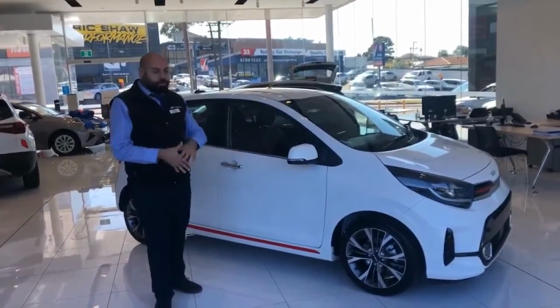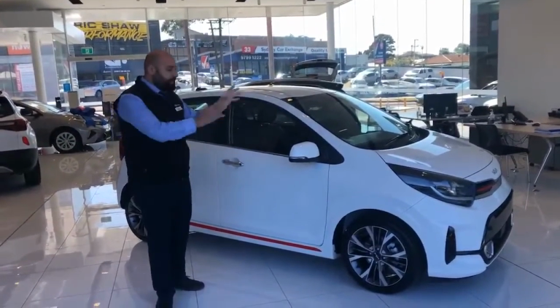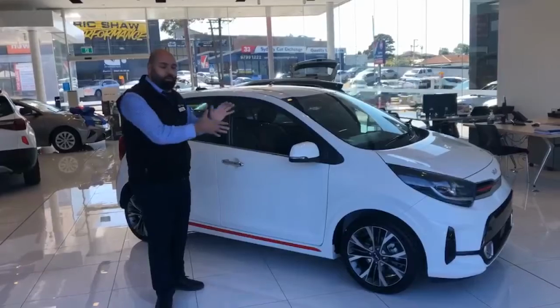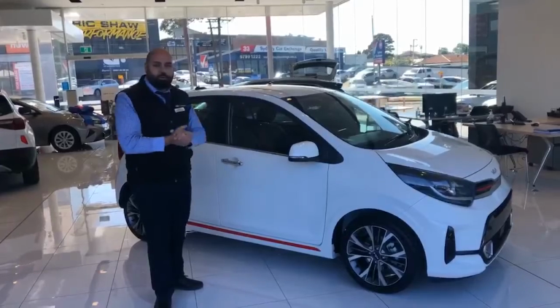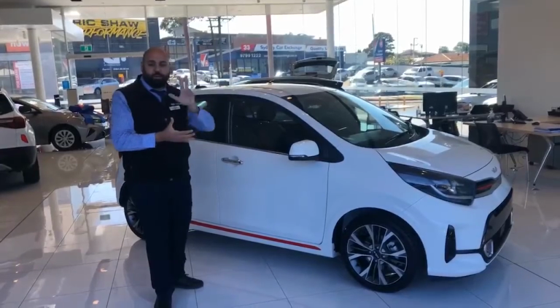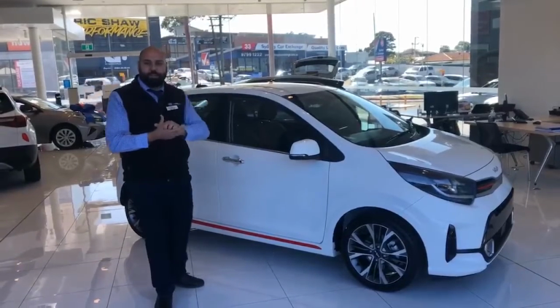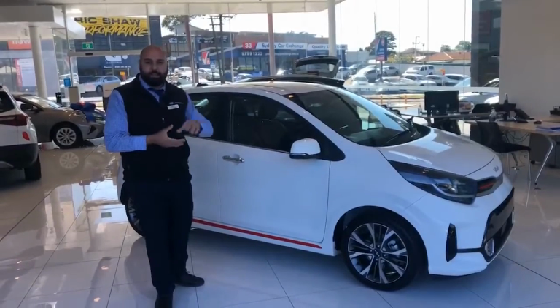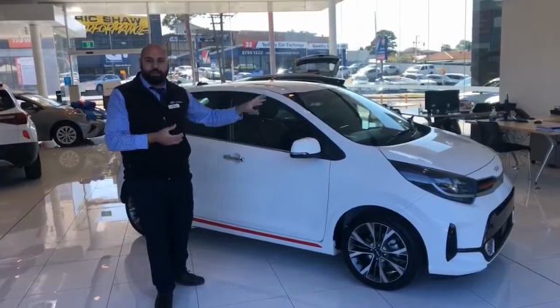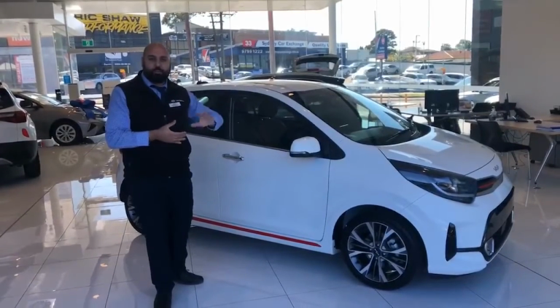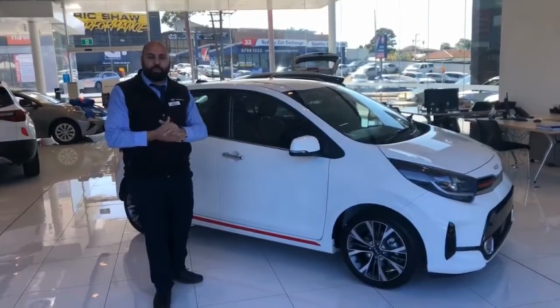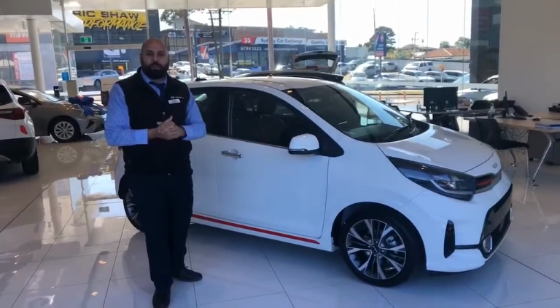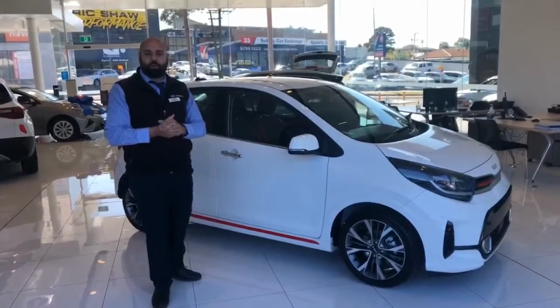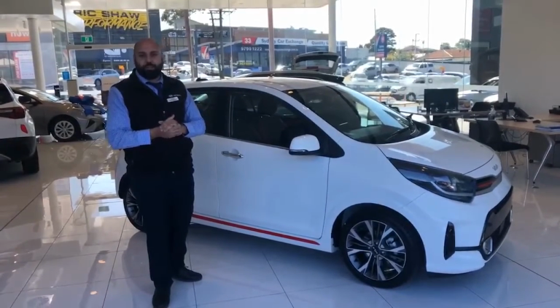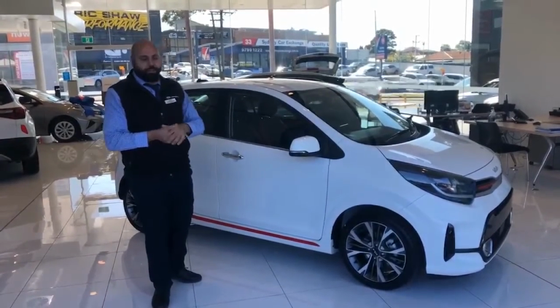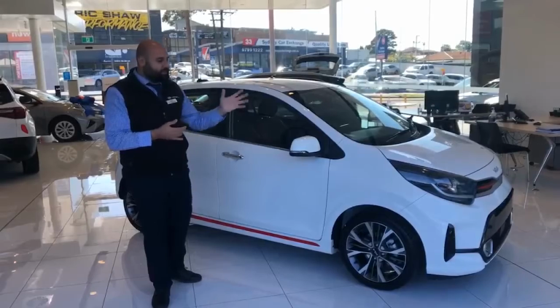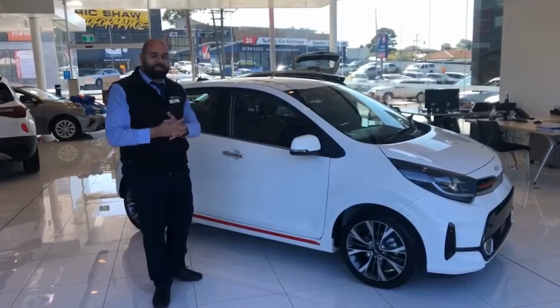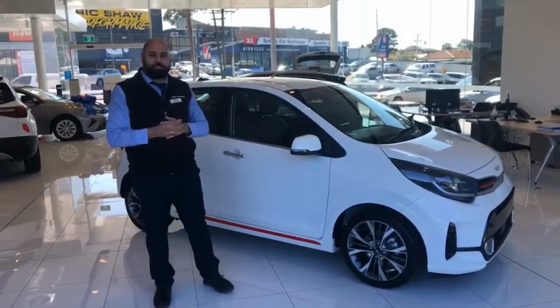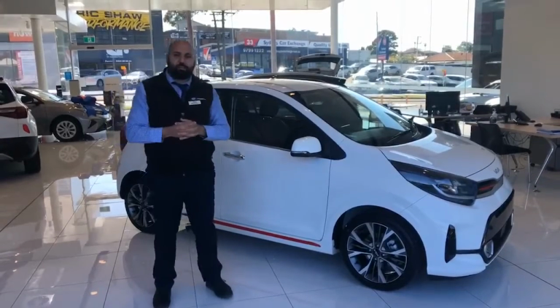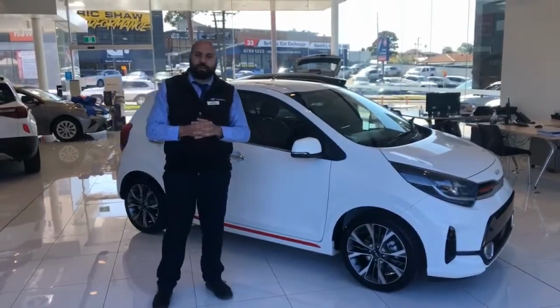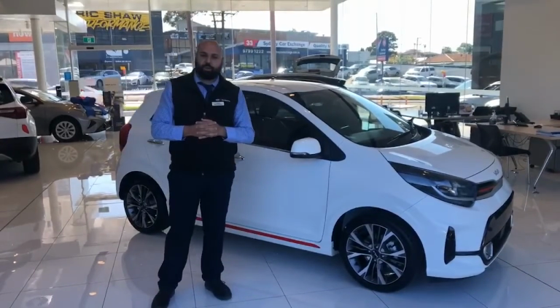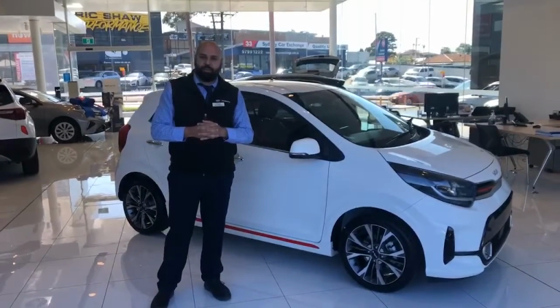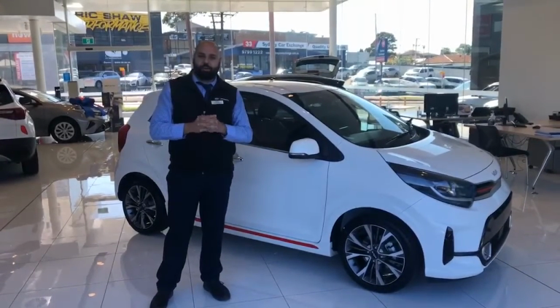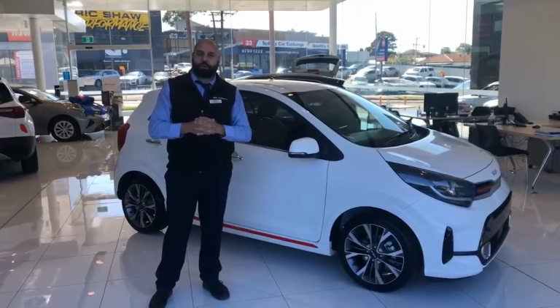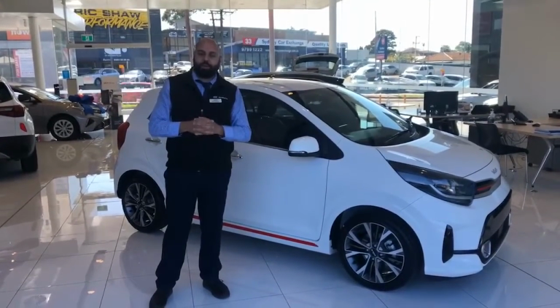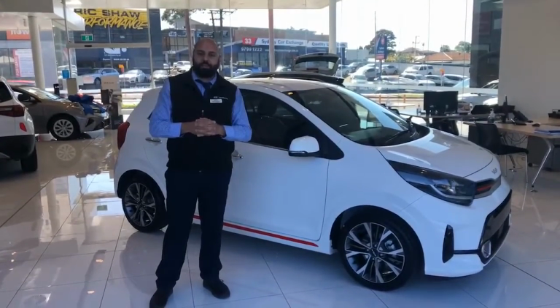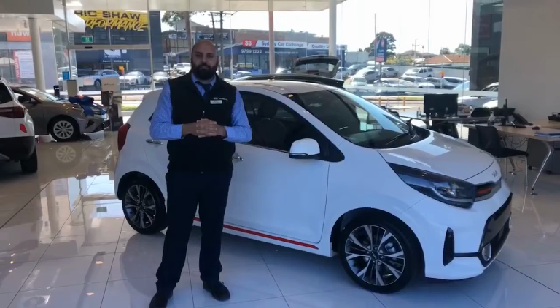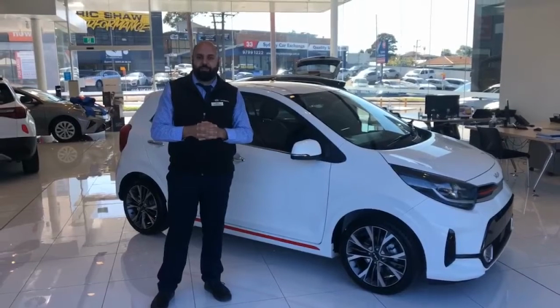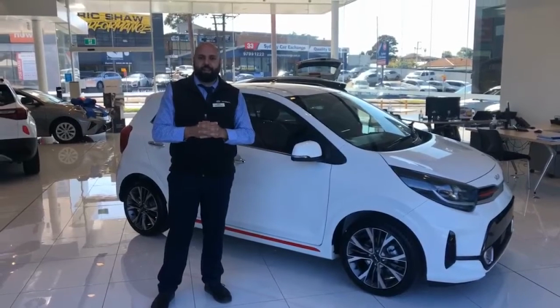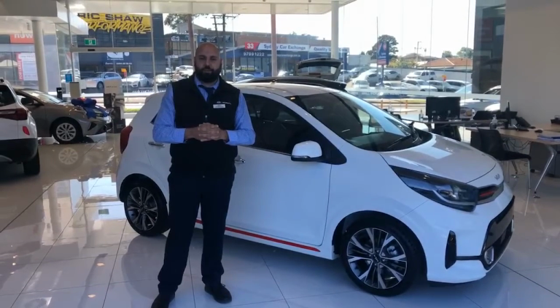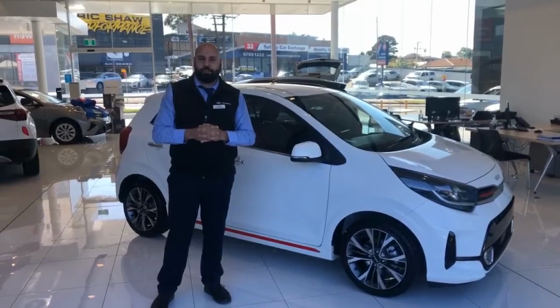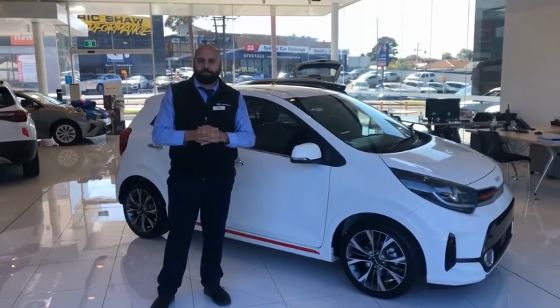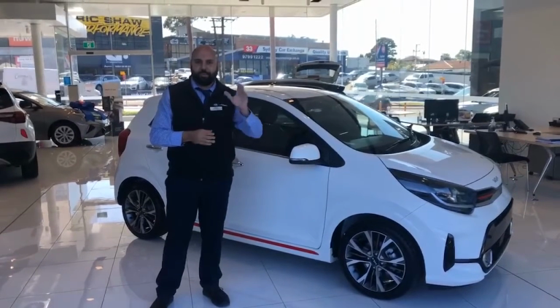The car is good to go in three days, price drive away $21,490. Come and see us at 652 Parramatta Road Croydon, or give us a call on 9735-8400. Thank you.